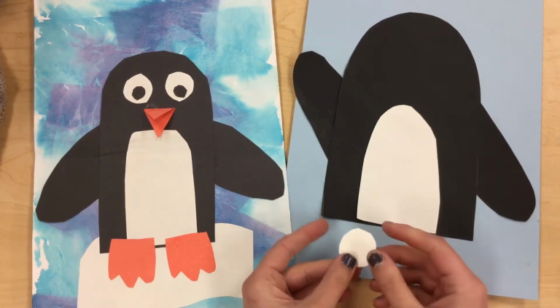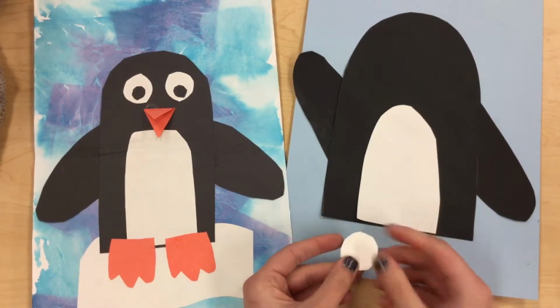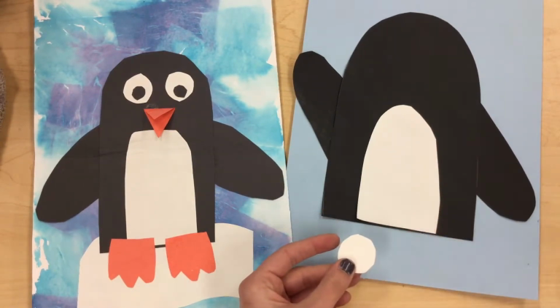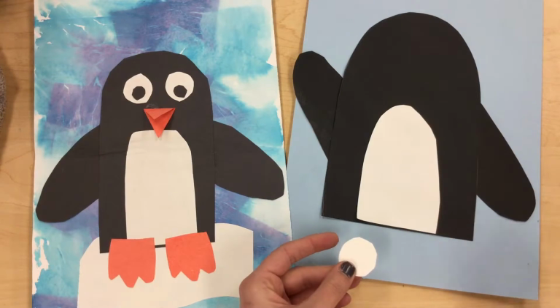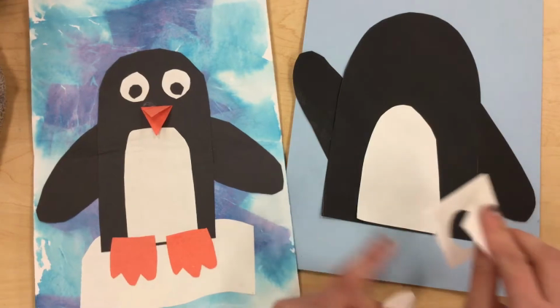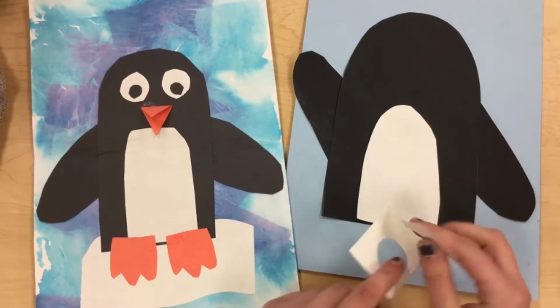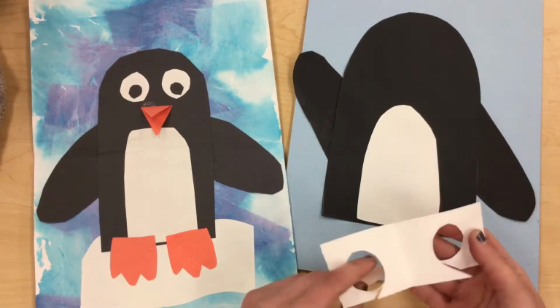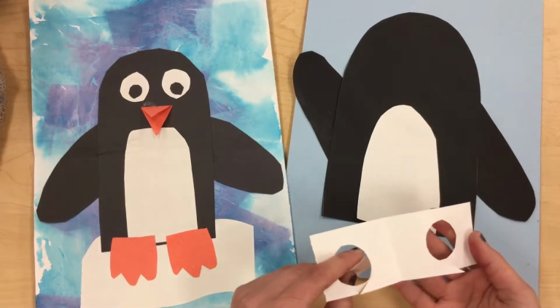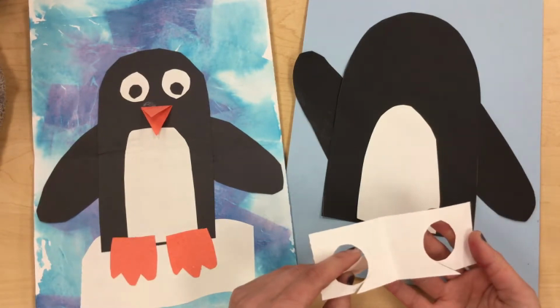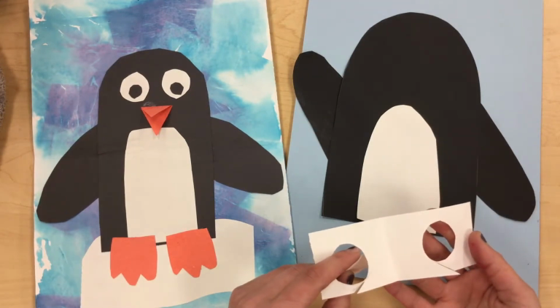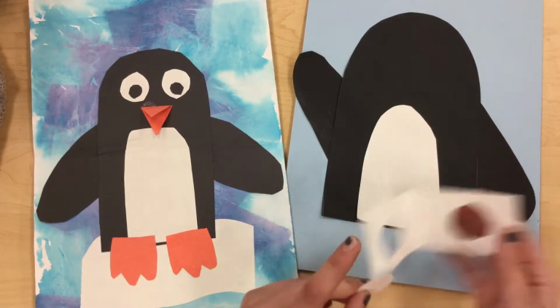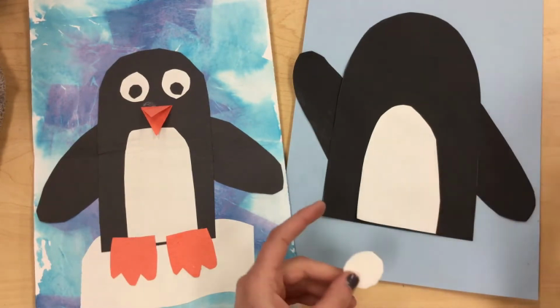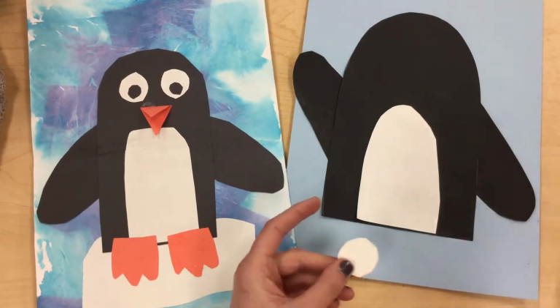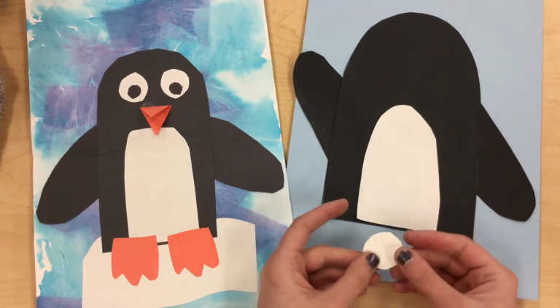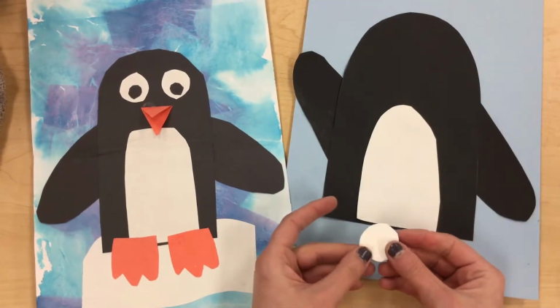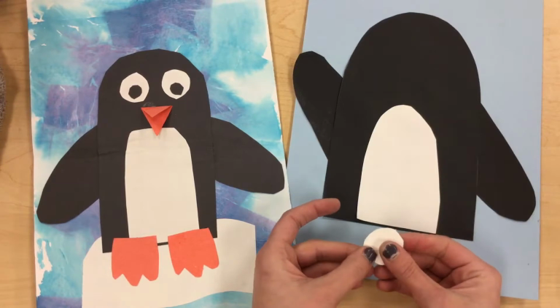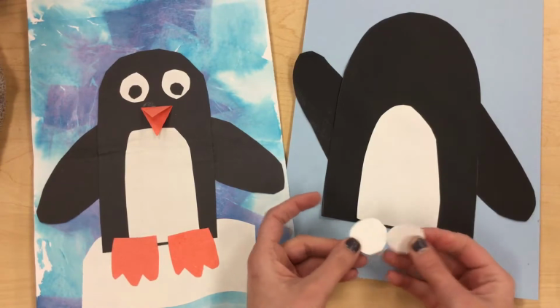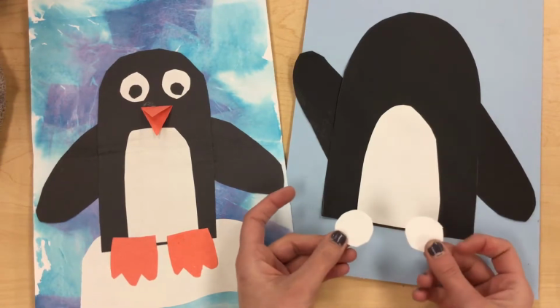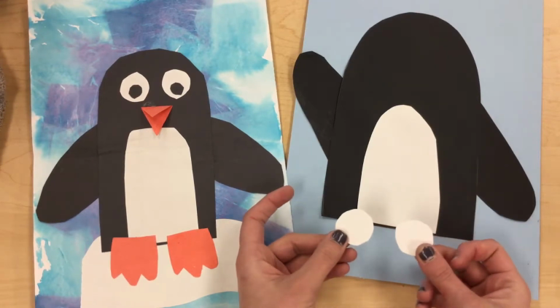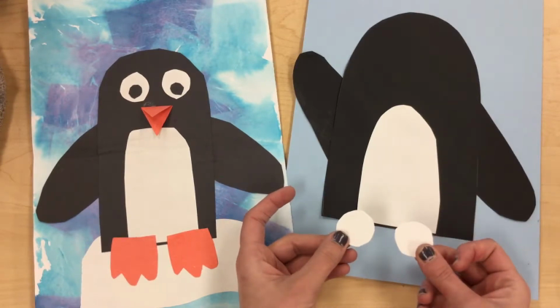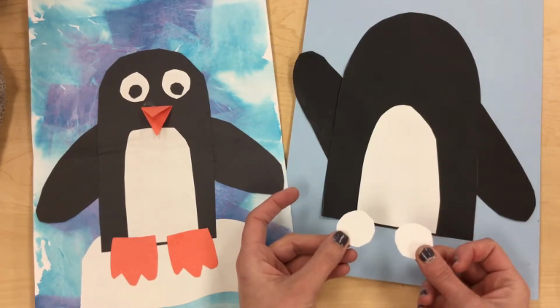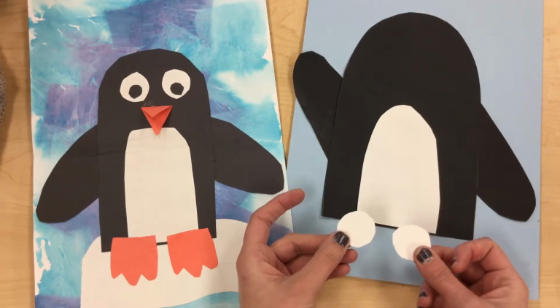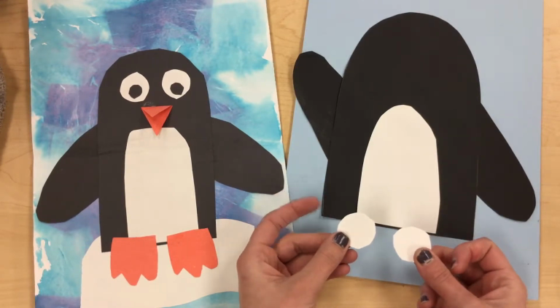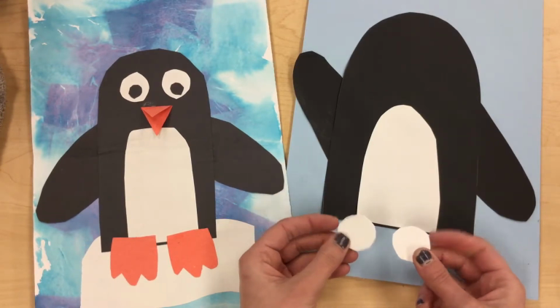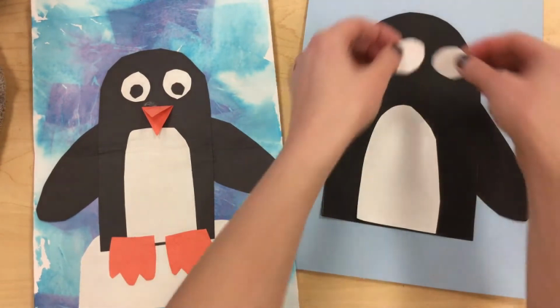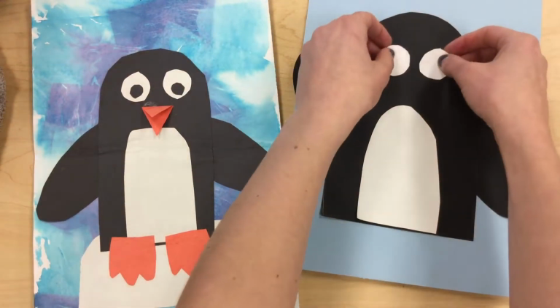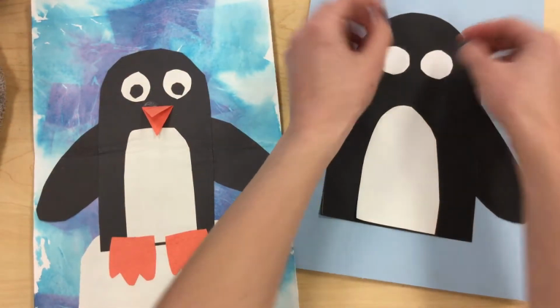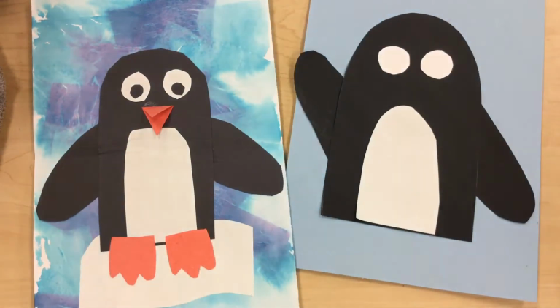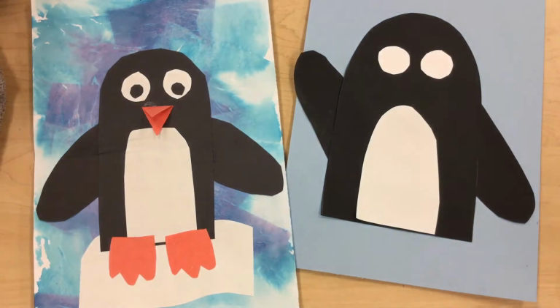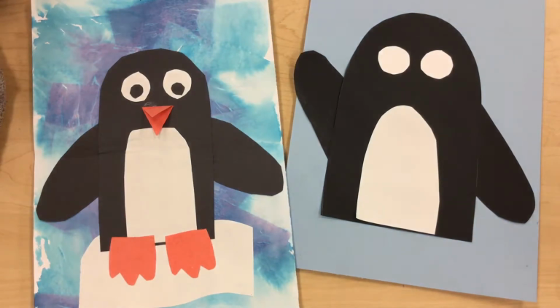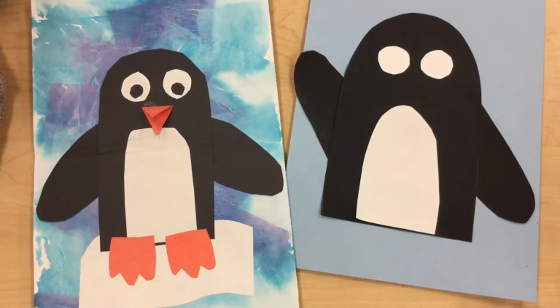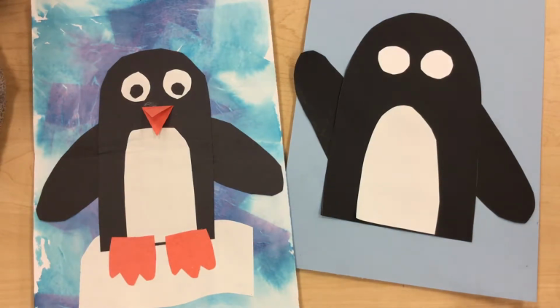Now watch, because I cut it while it was folded. So if I open this up, you can see there's two holes there. I have actually cut out two eyes at once because my paper was folded. So those are my two eyes for my penguin.